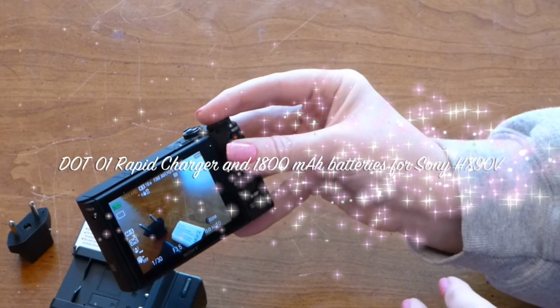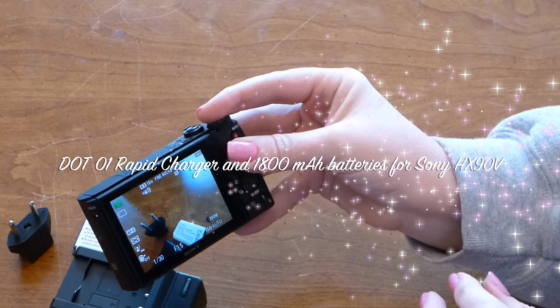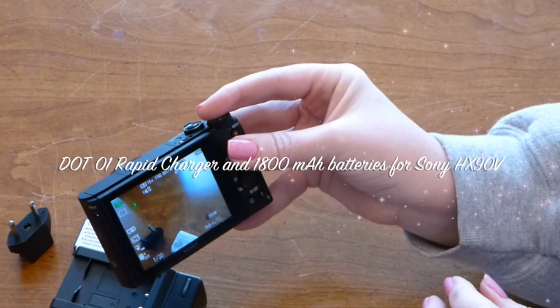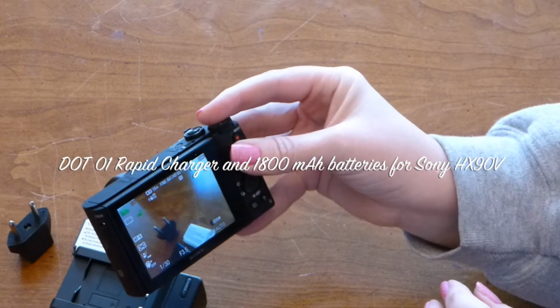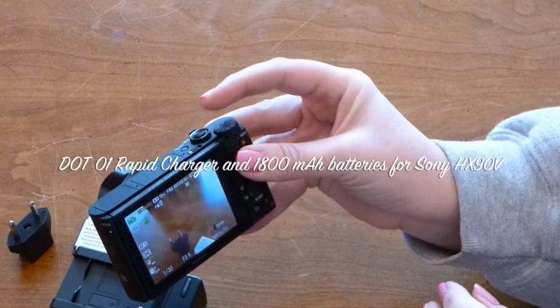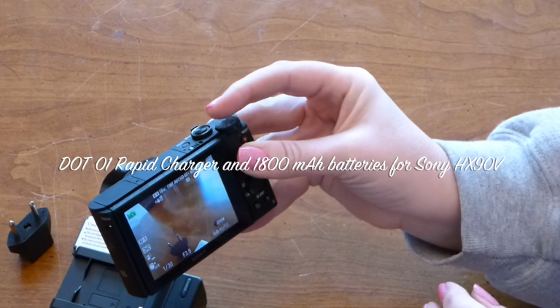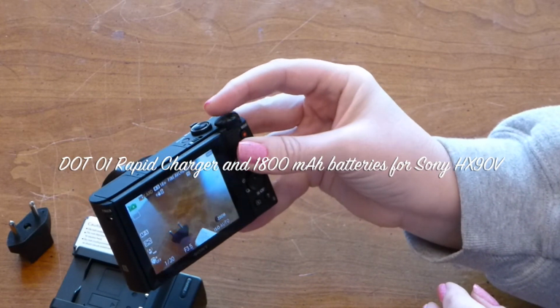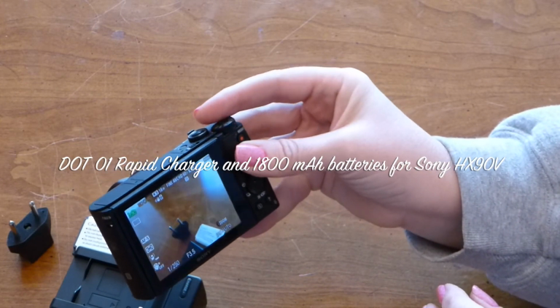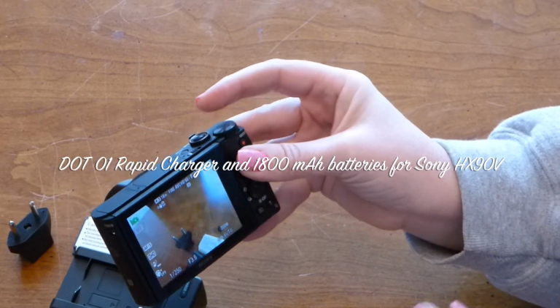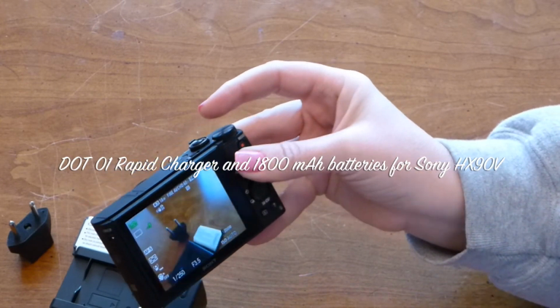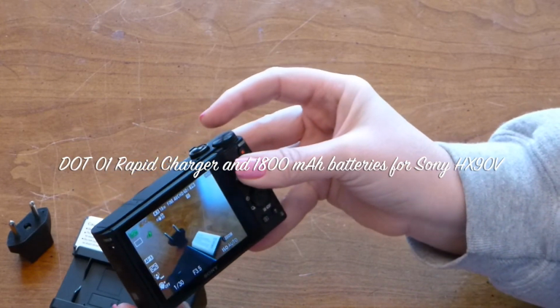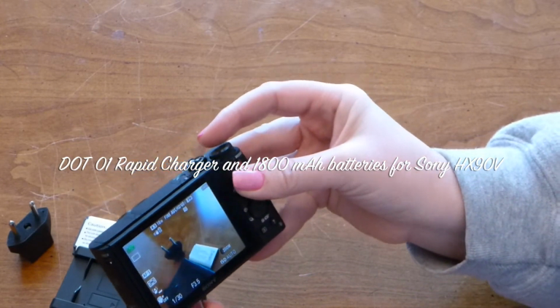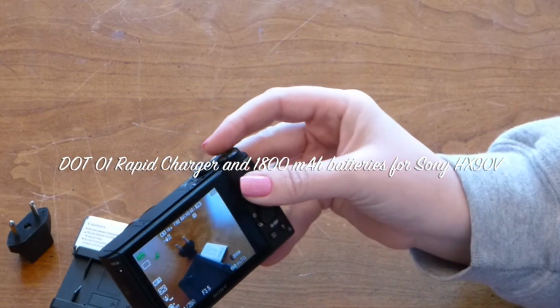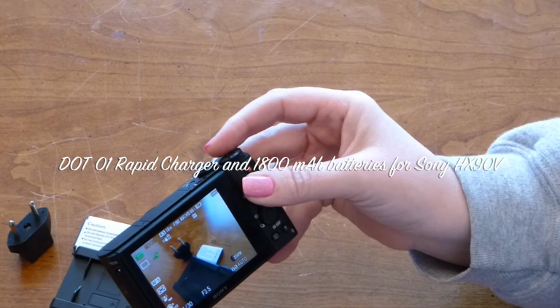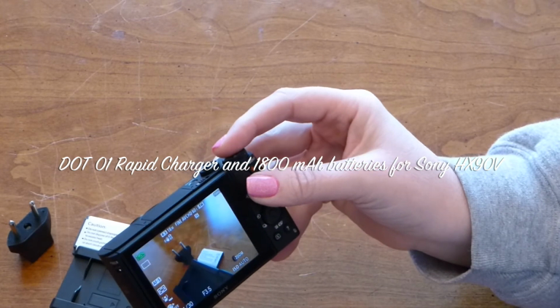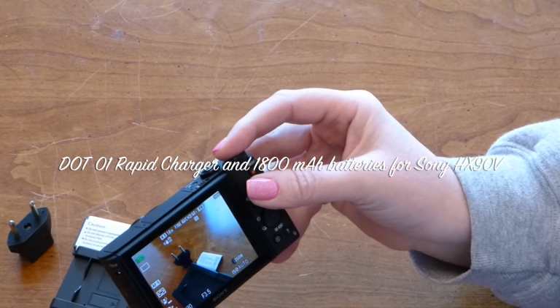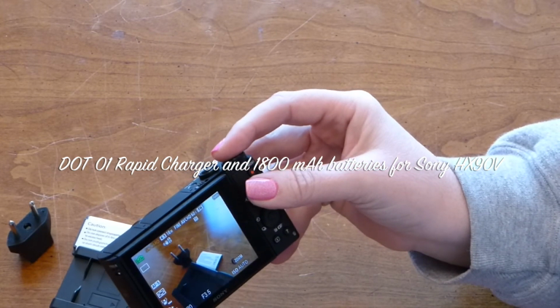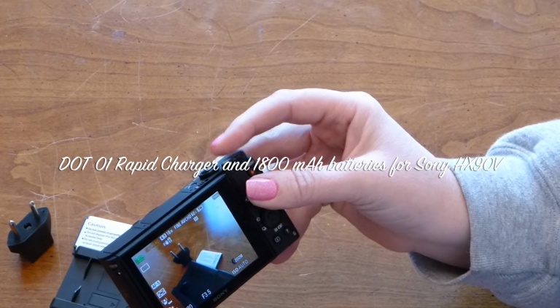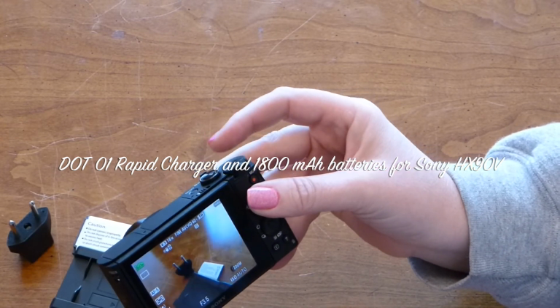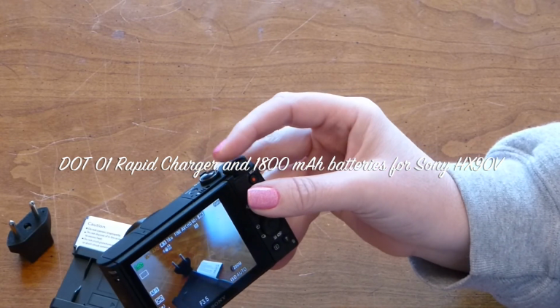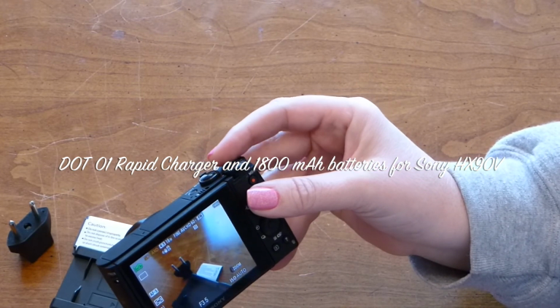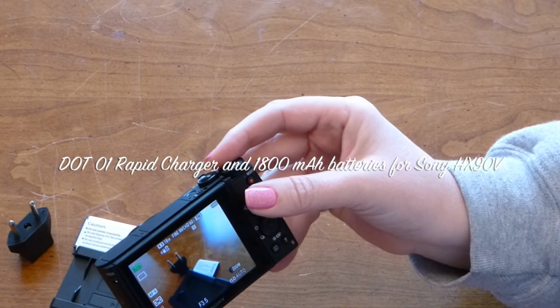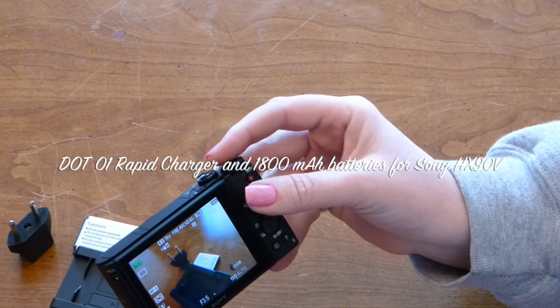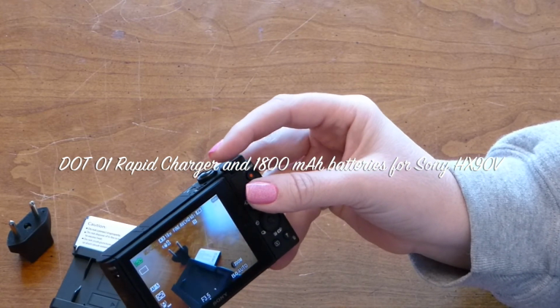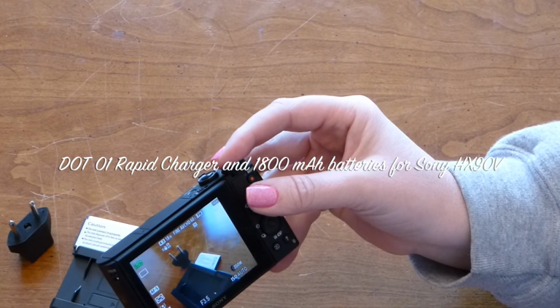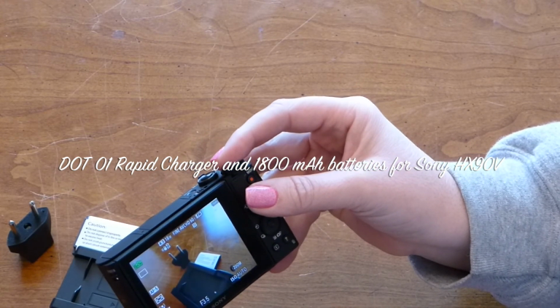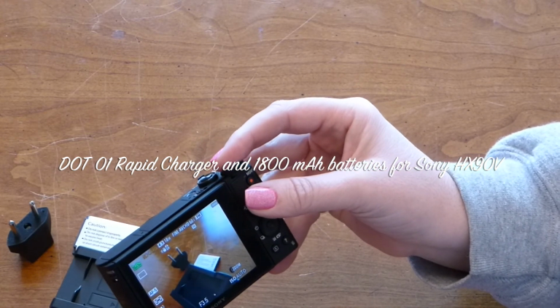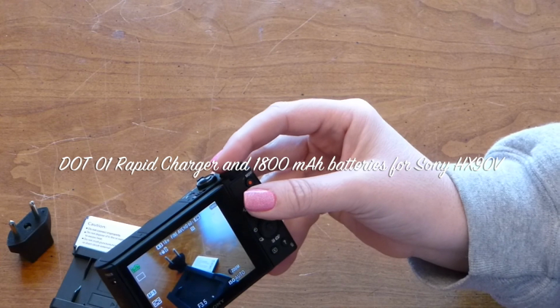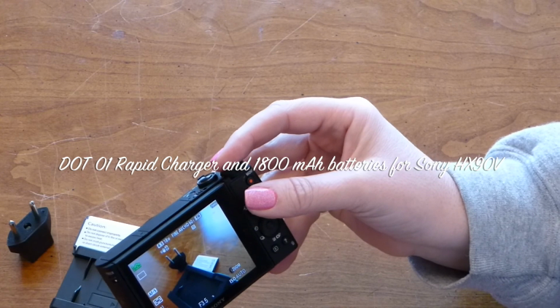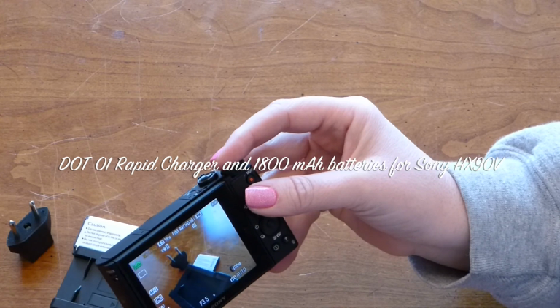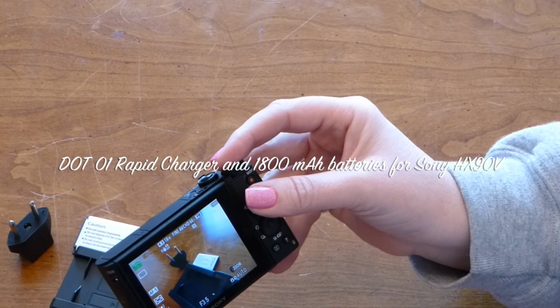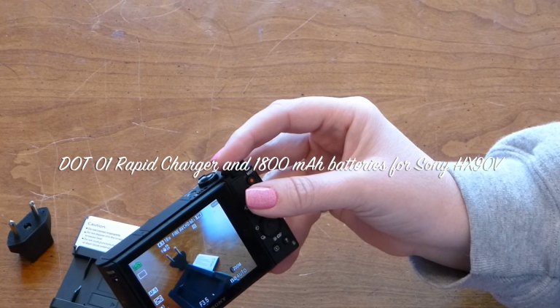That's the unboxing of the dot brand rapid charger for my new Sony HX90V. Please feel free to leave any comments or questions below and I'll try to get back to them as soon as I can. See you next time!